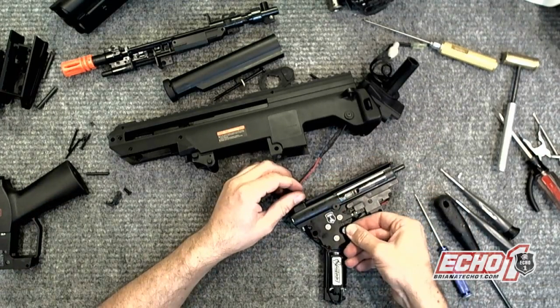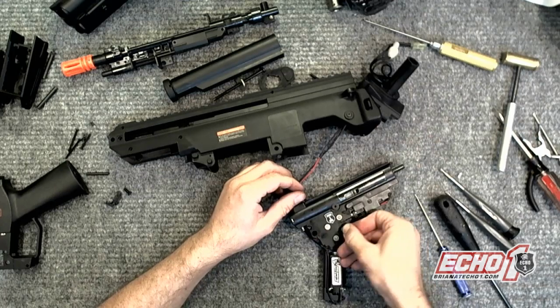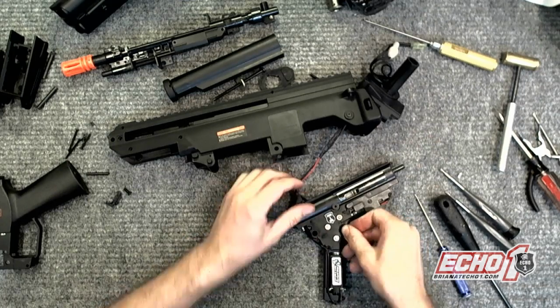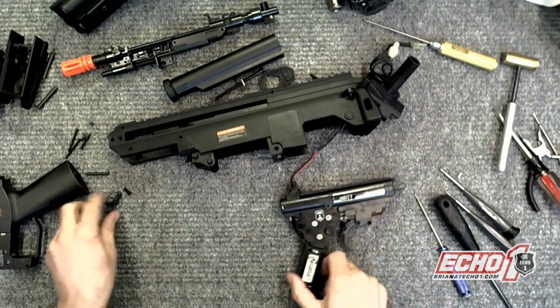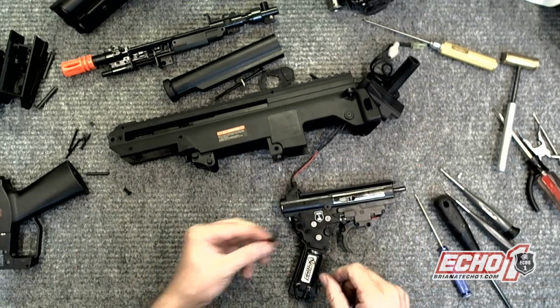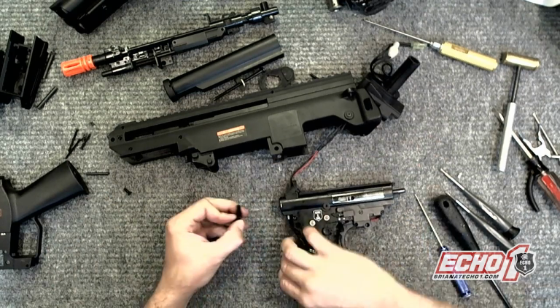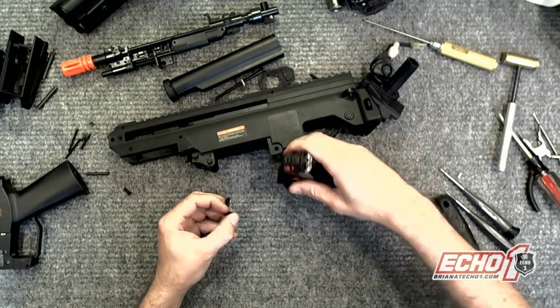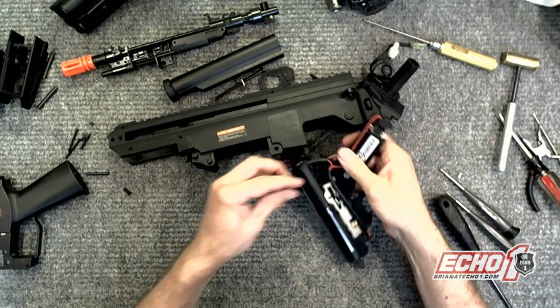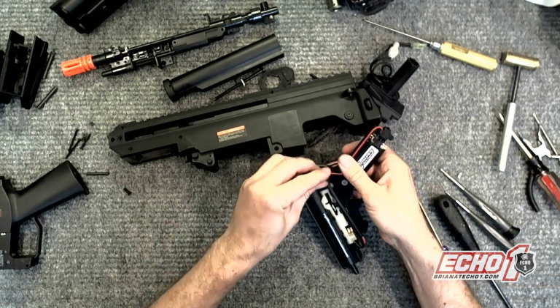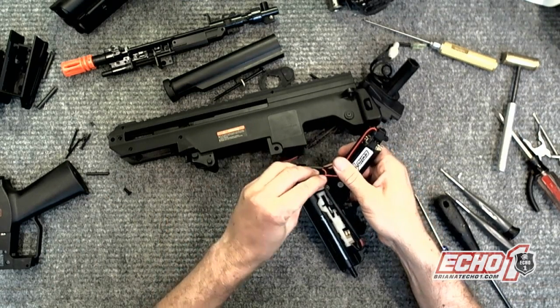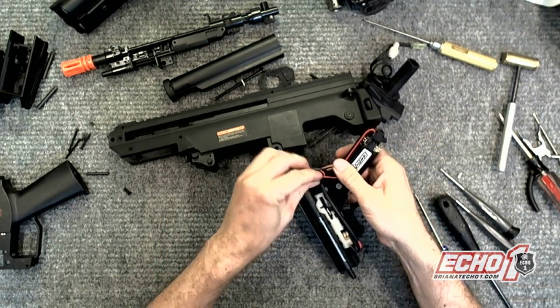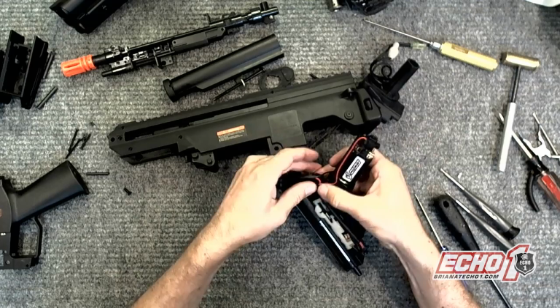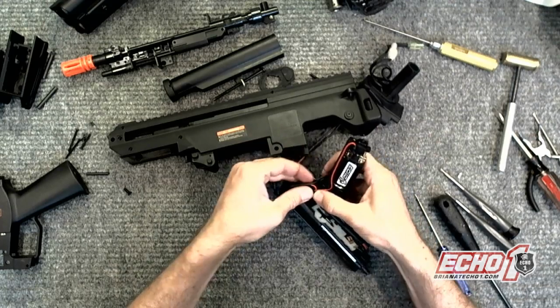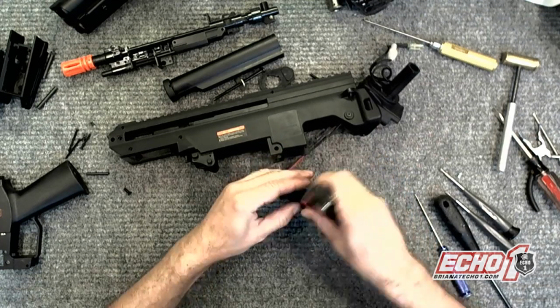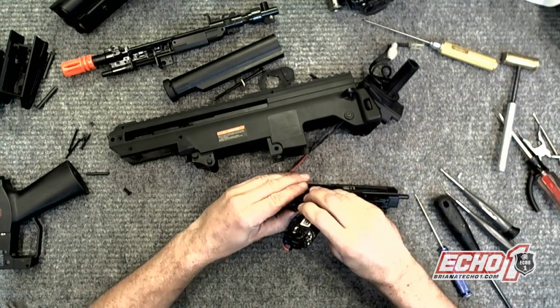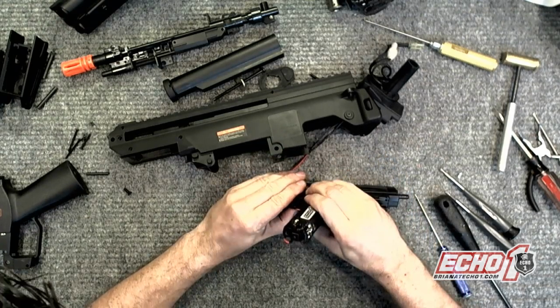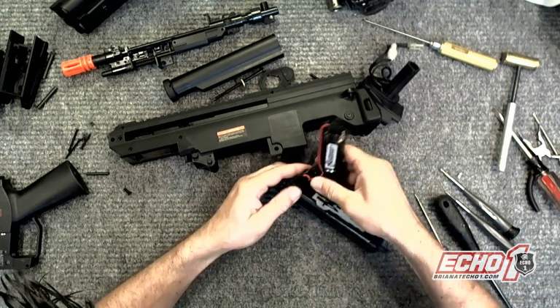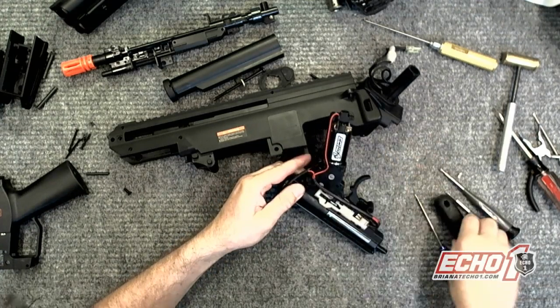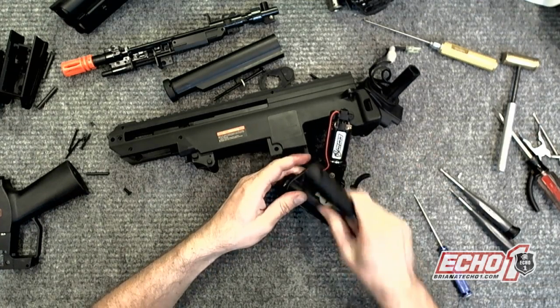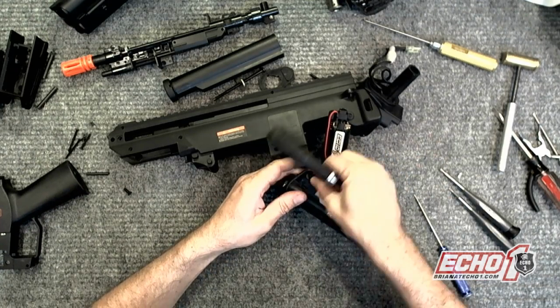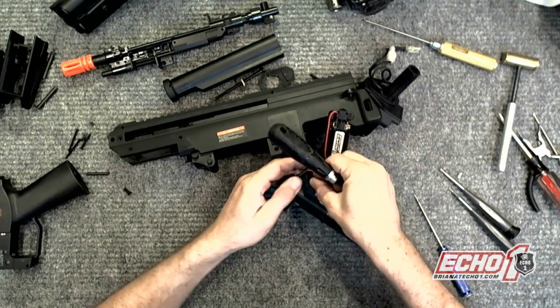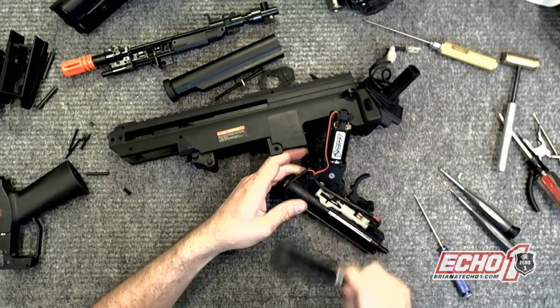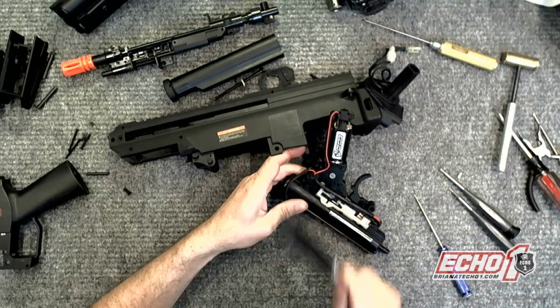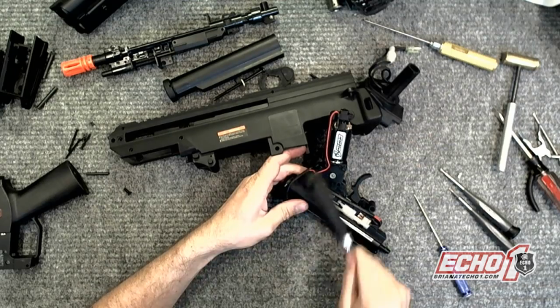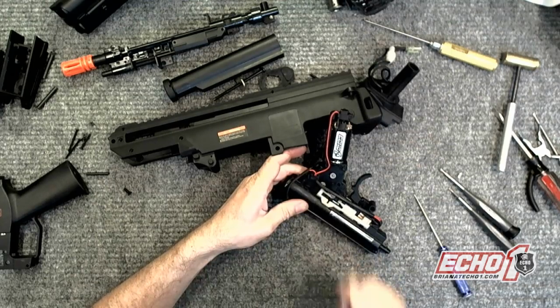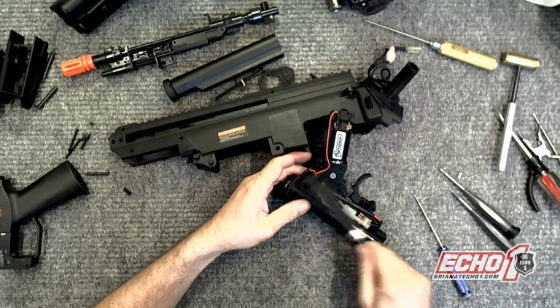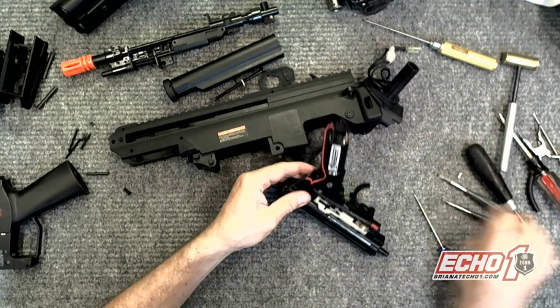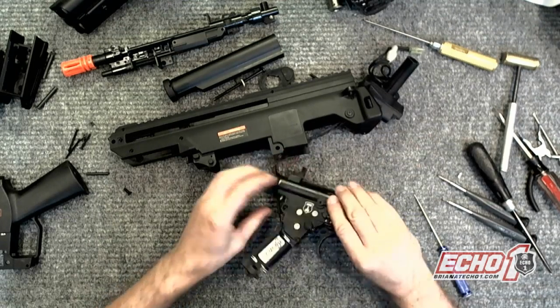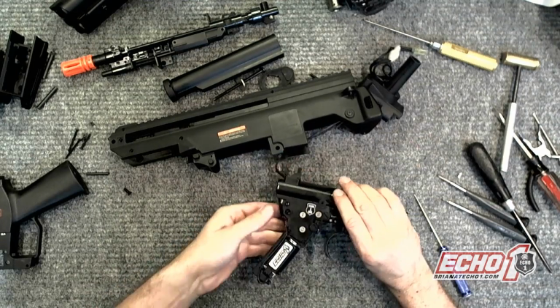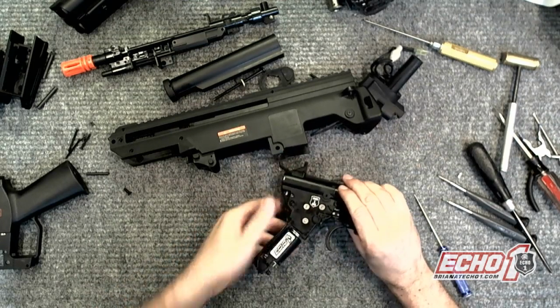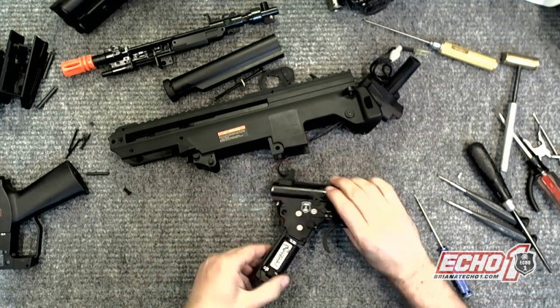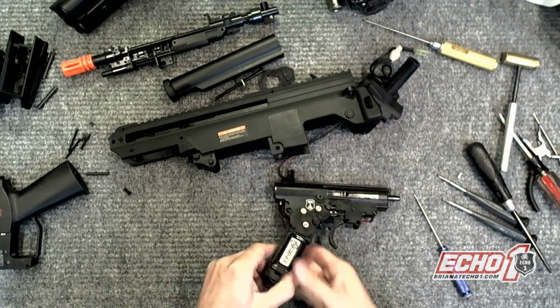Pop that little — there we go — this little part. Just tap it. Little hook right there. Good.